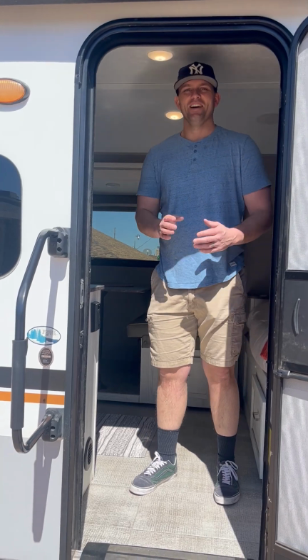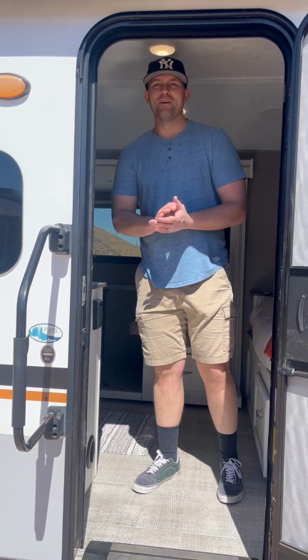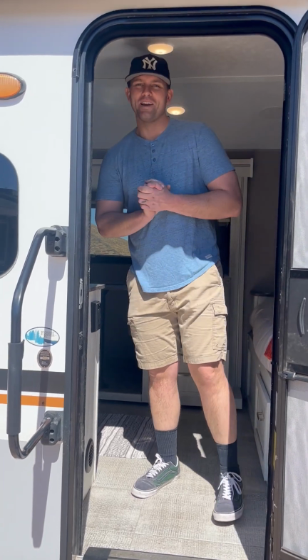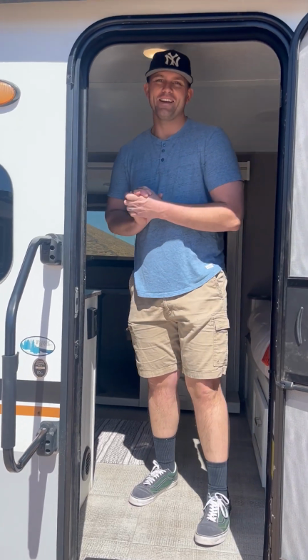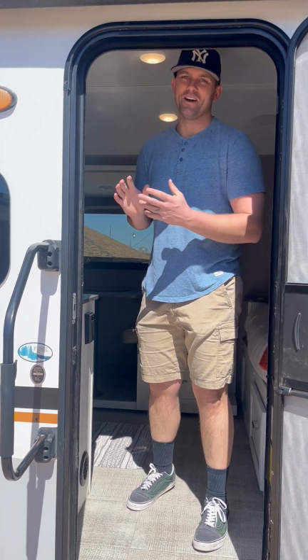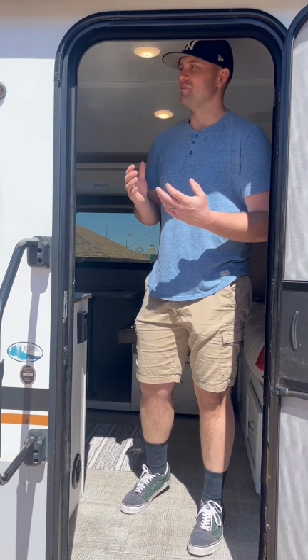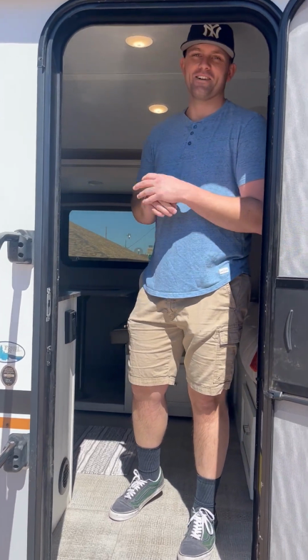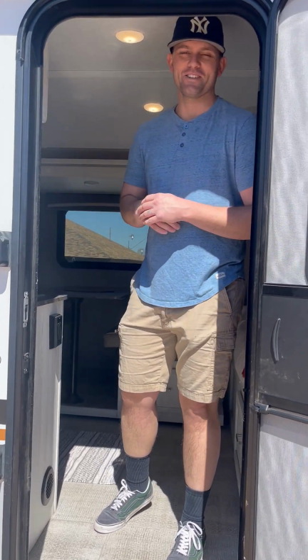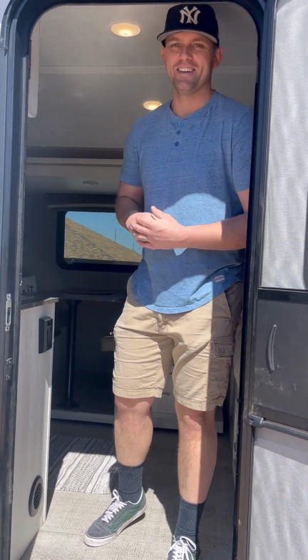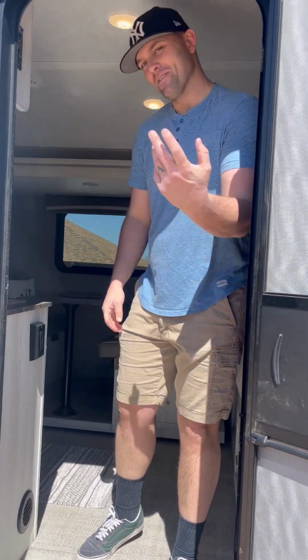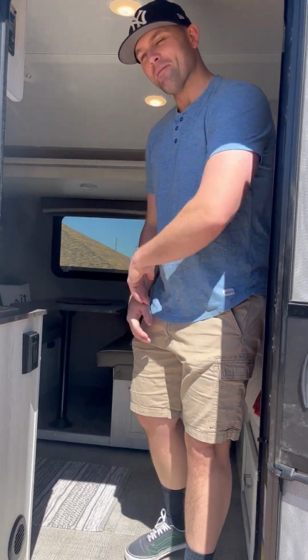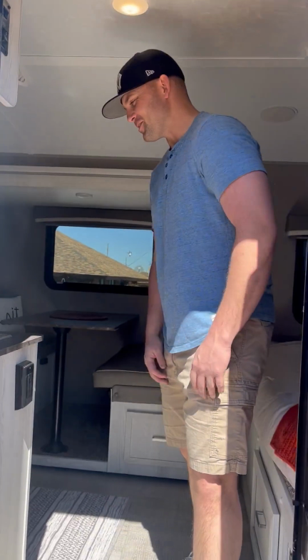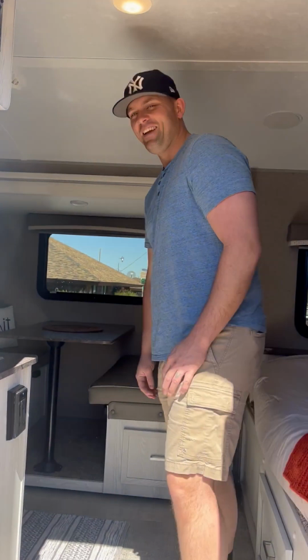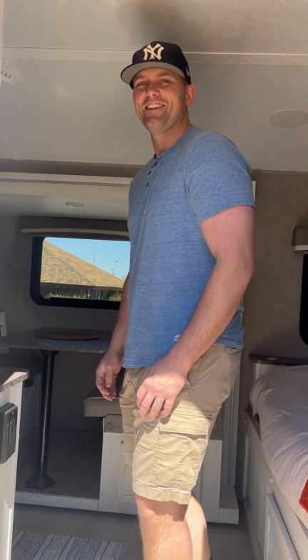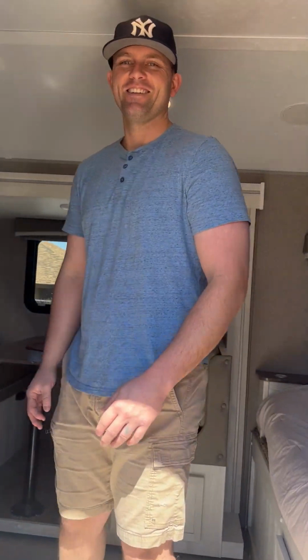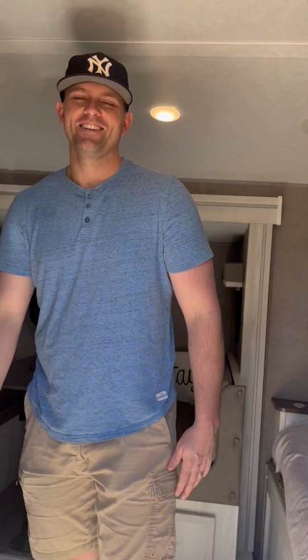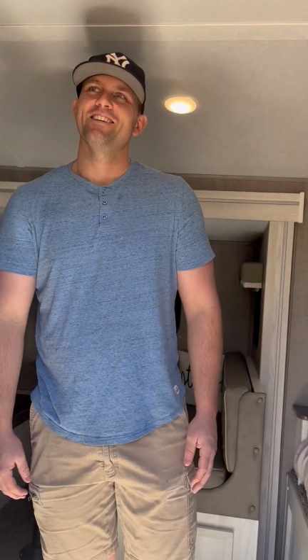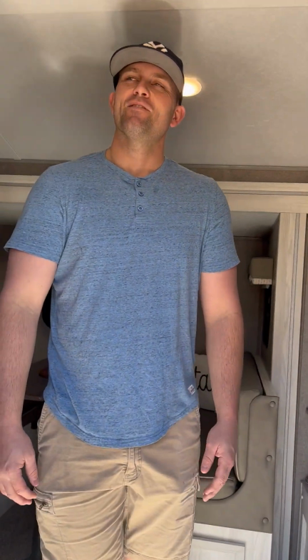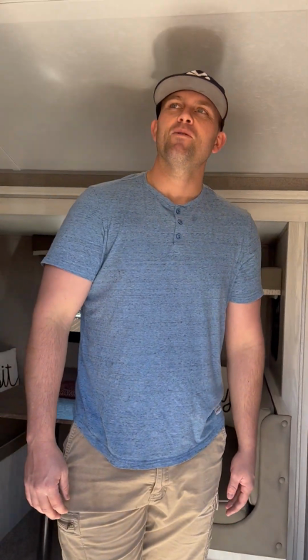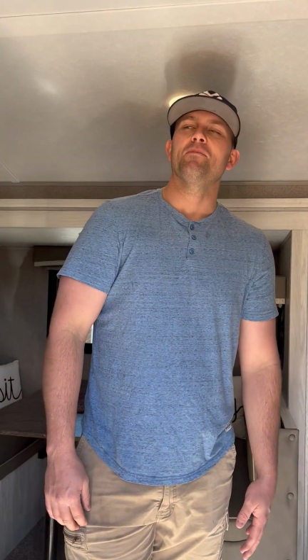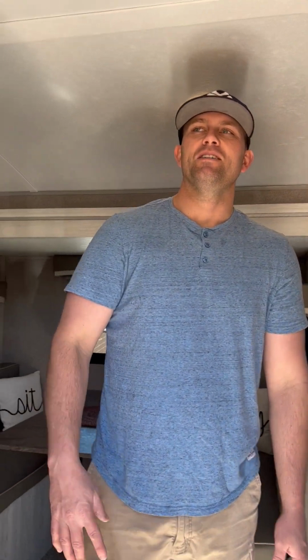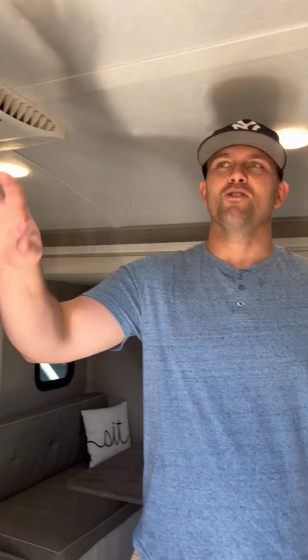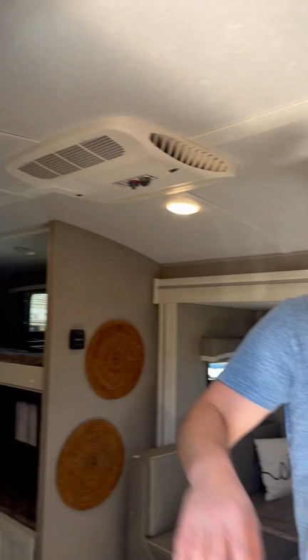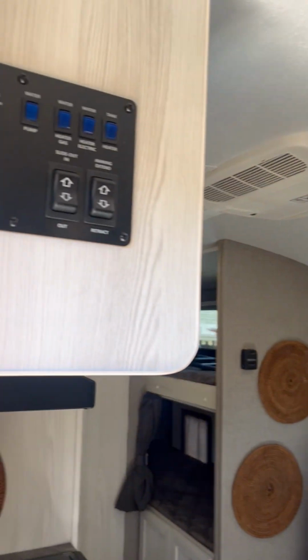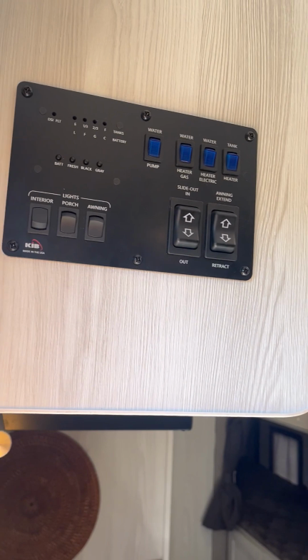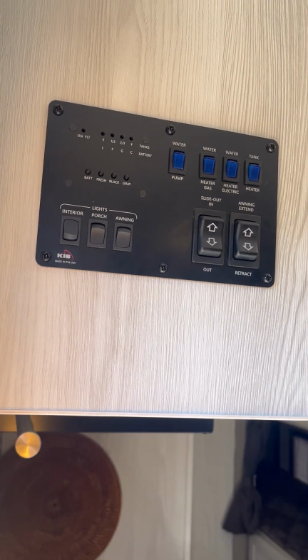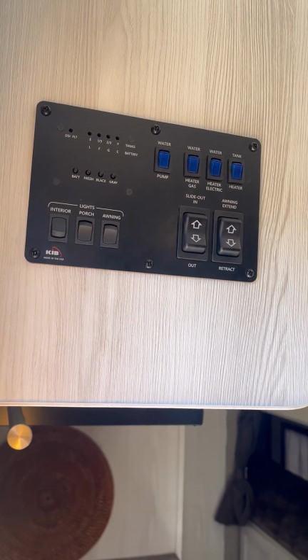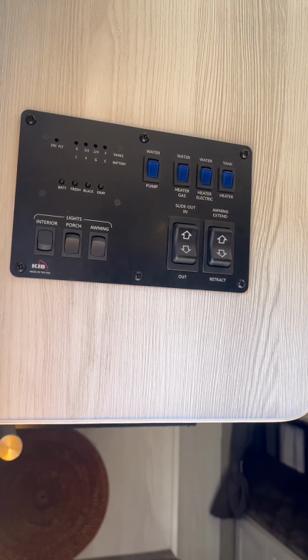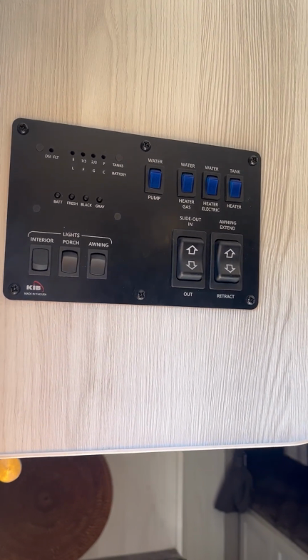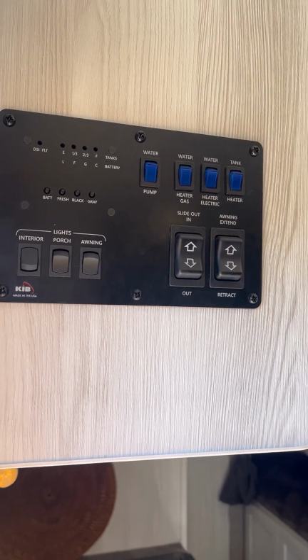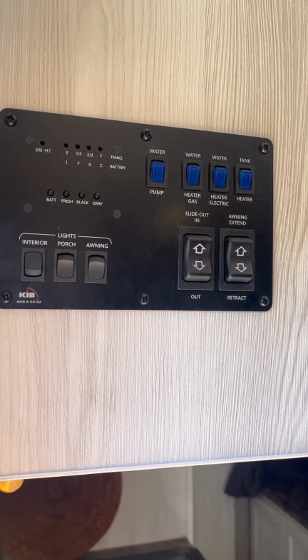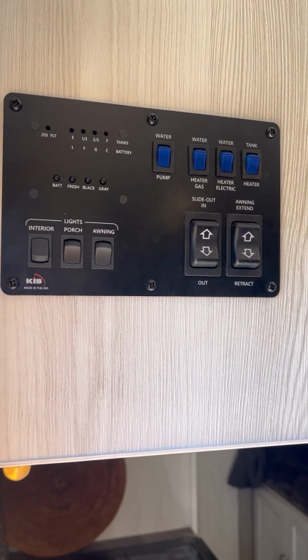Alright everybody, Michael again. We're going to cover some of the interior features. Come on in and join me. First thing we want to talk about is the control panel here, where you can really see and control everything in the trailer.